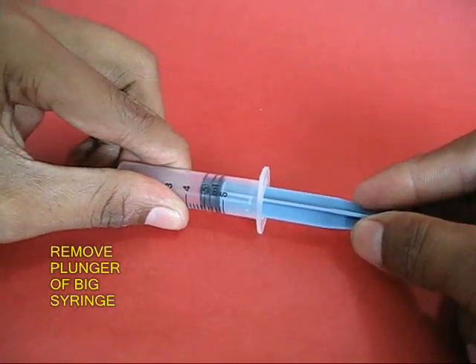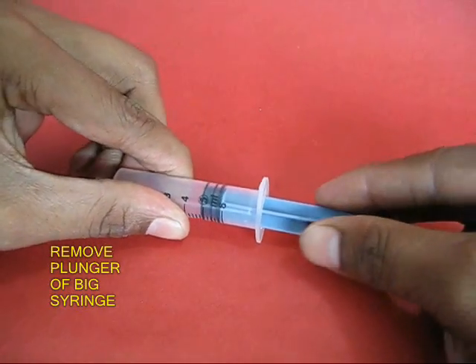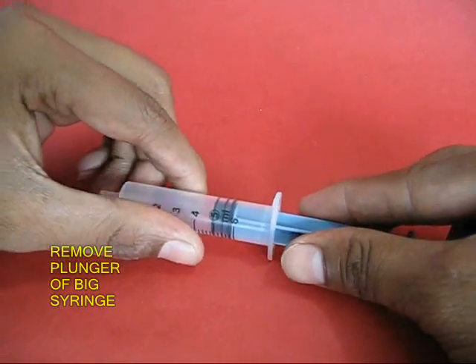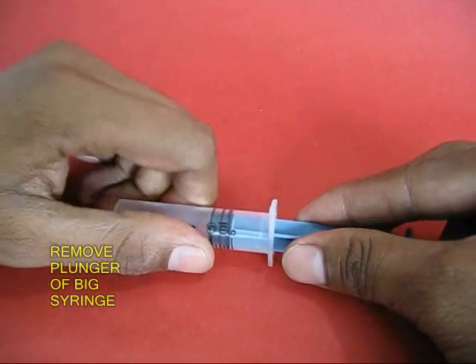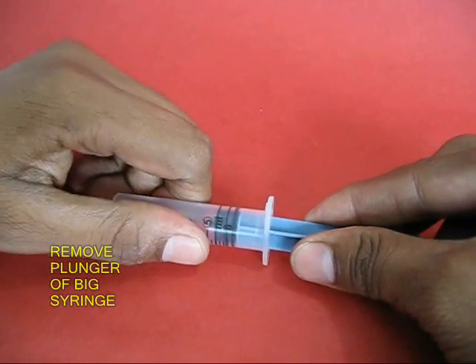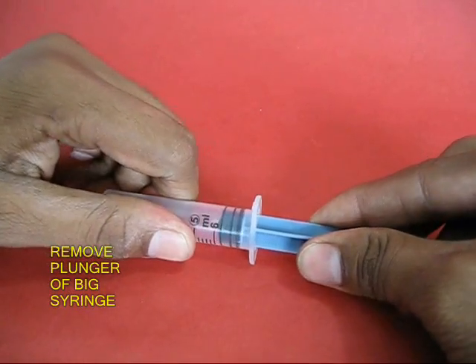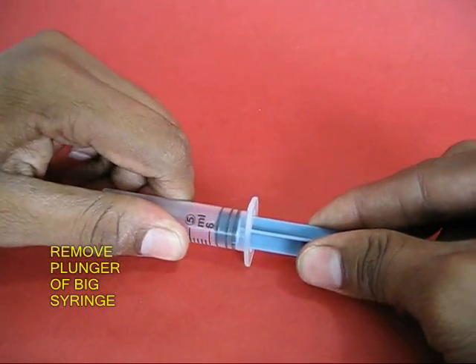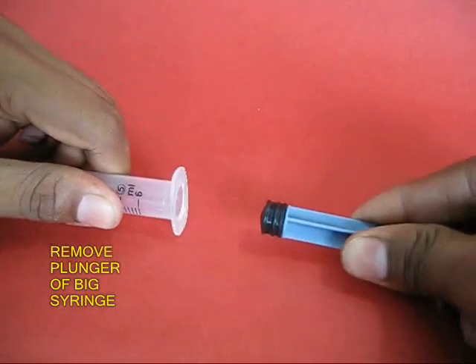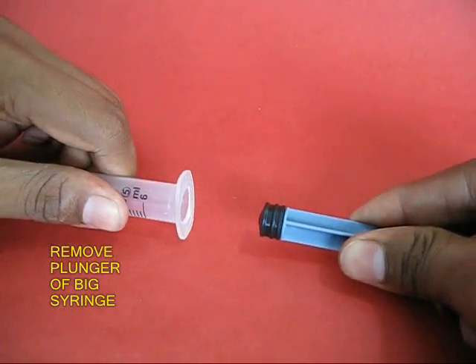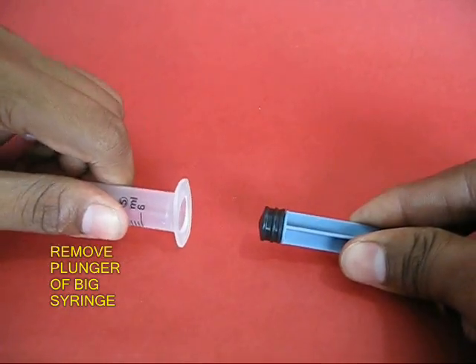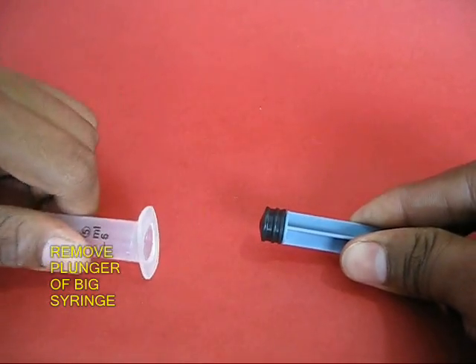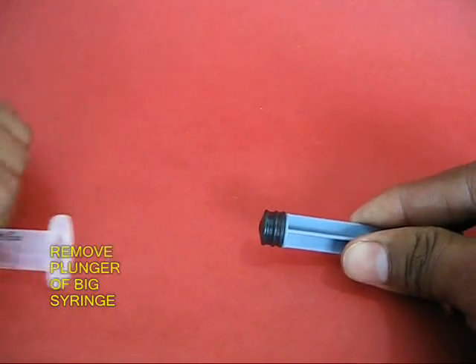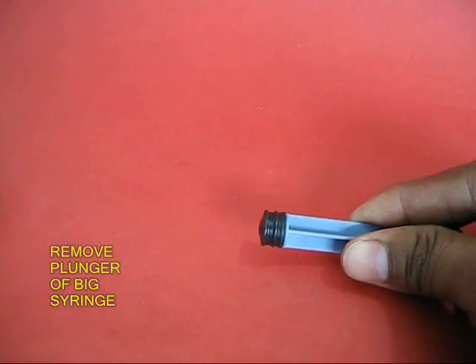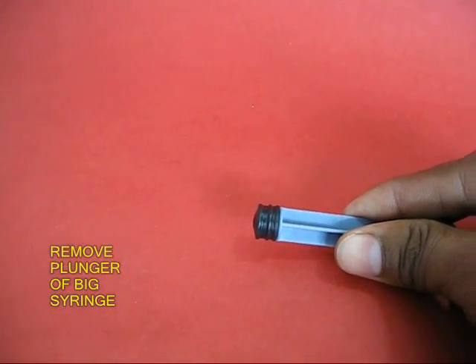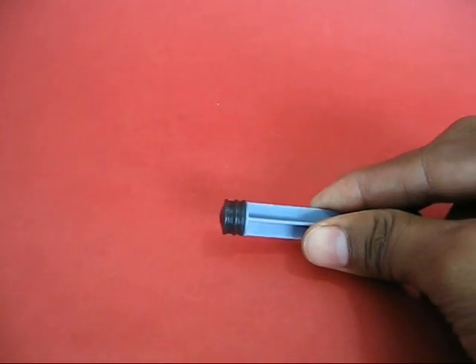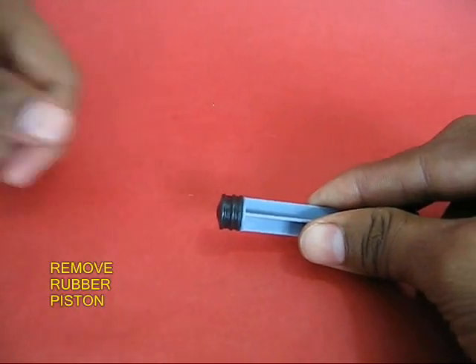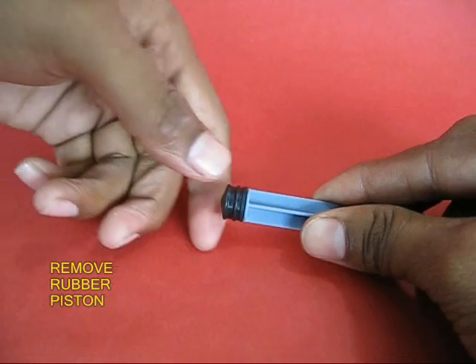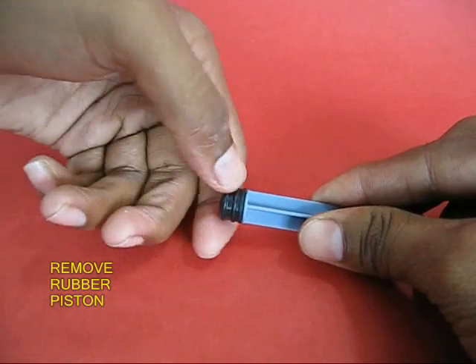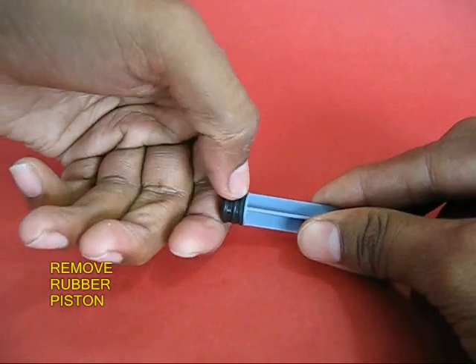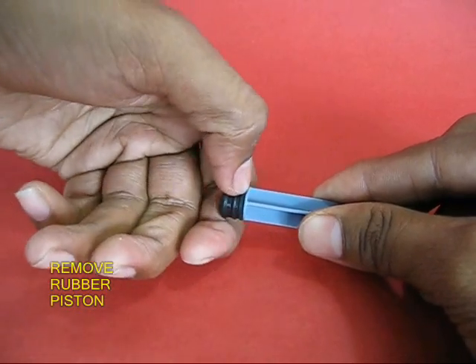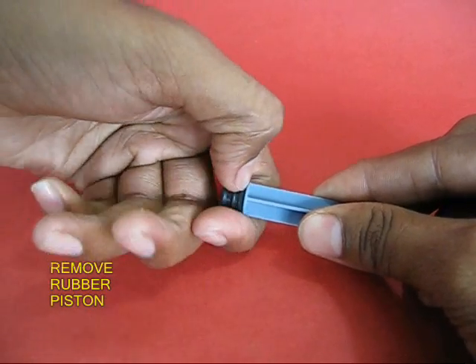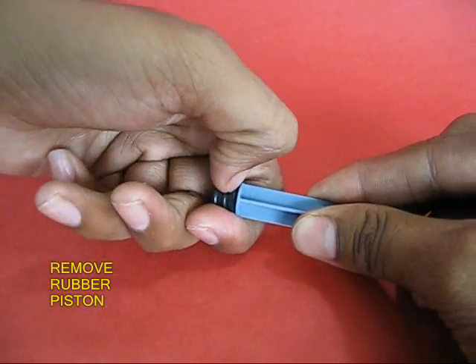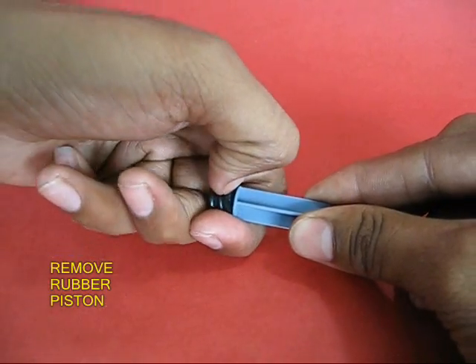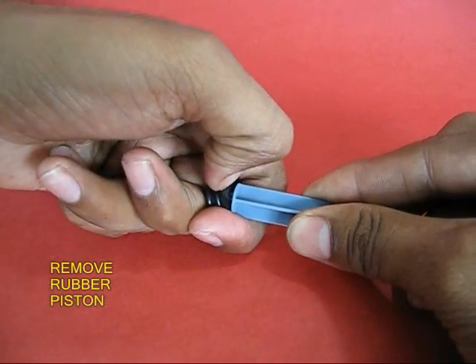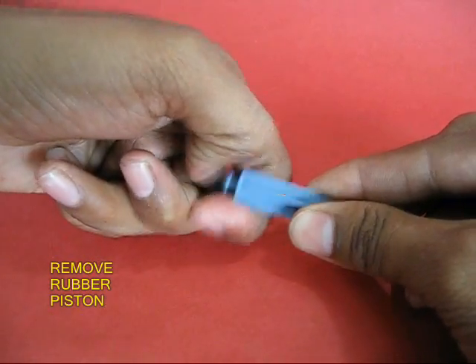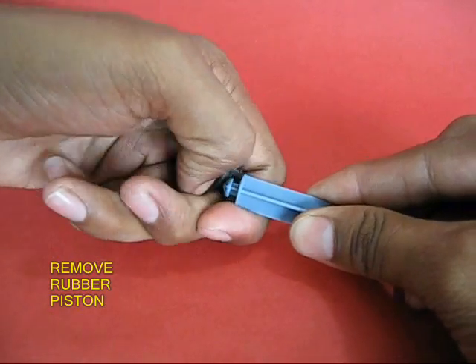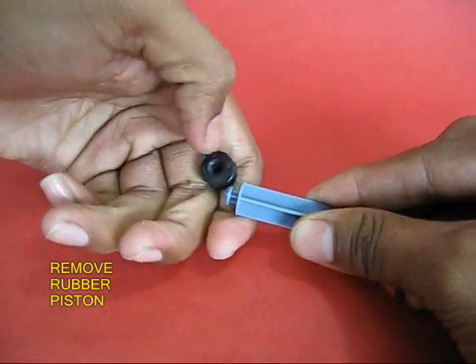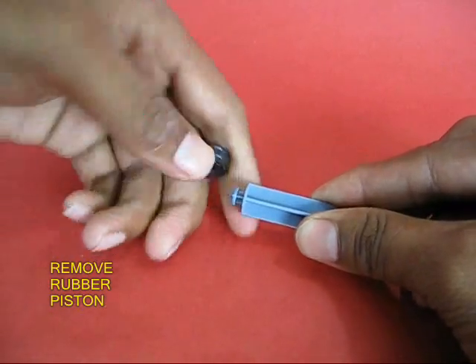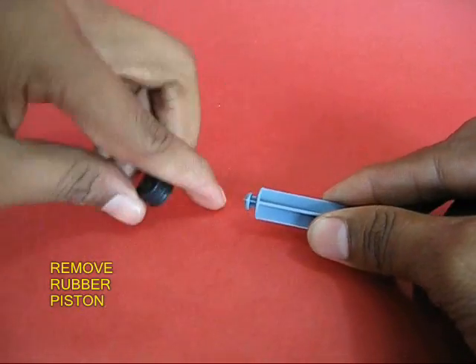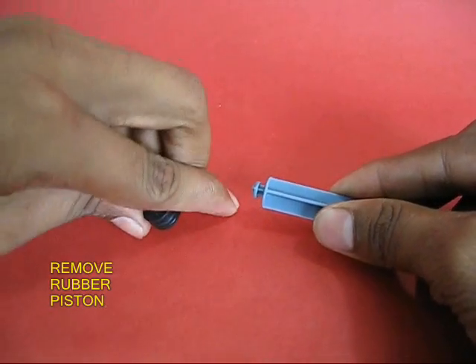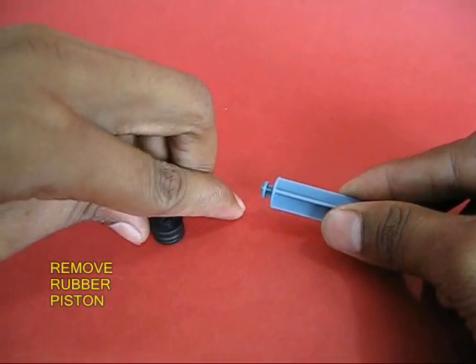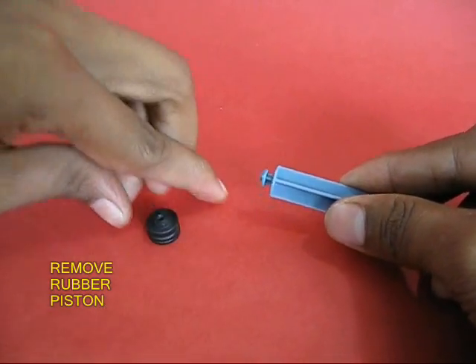Now remove the plunger from the big syringe. After removing the plunger, remove the black rubber piston.